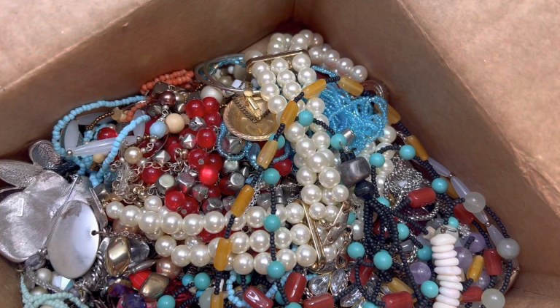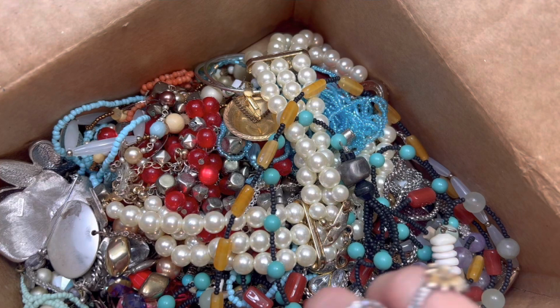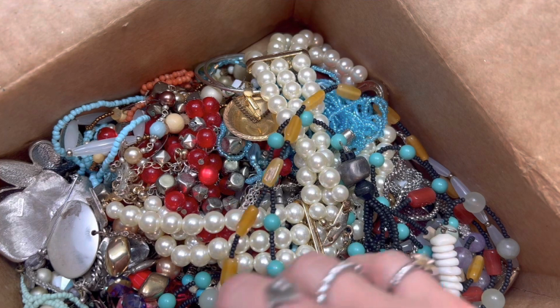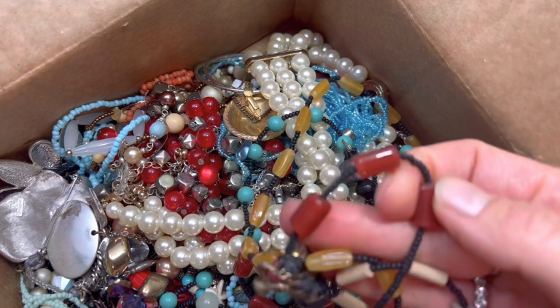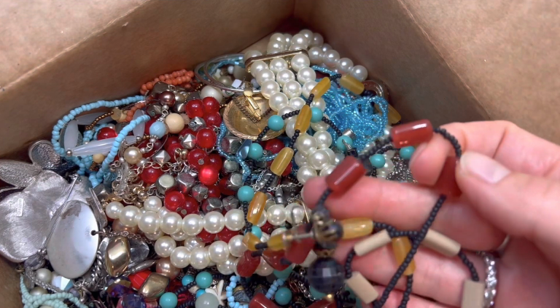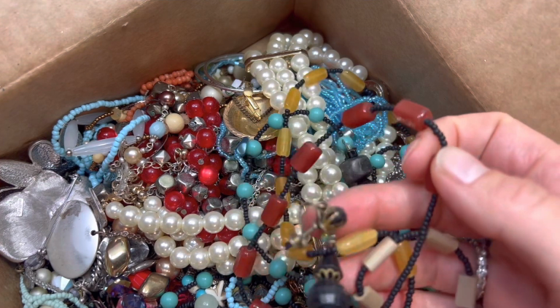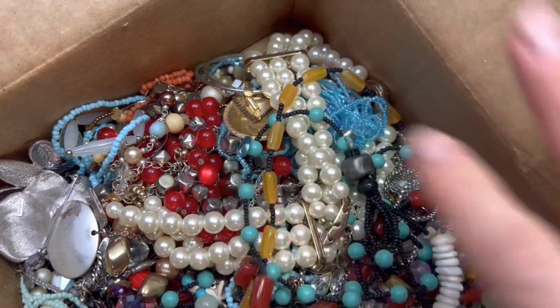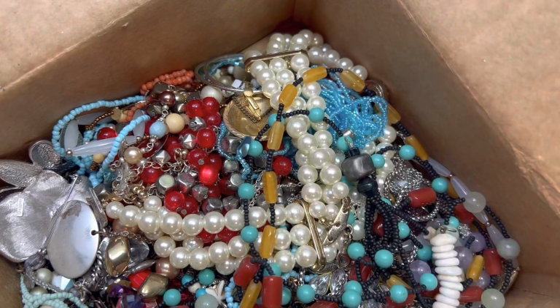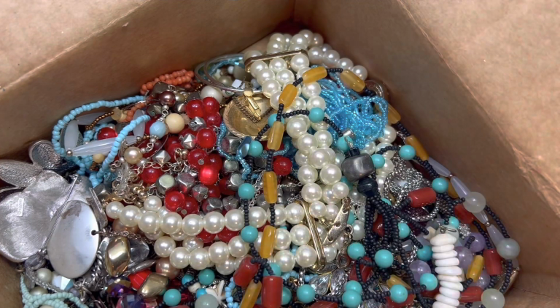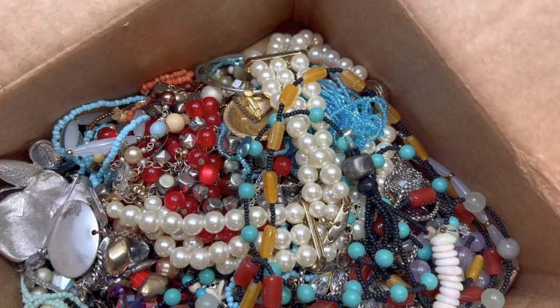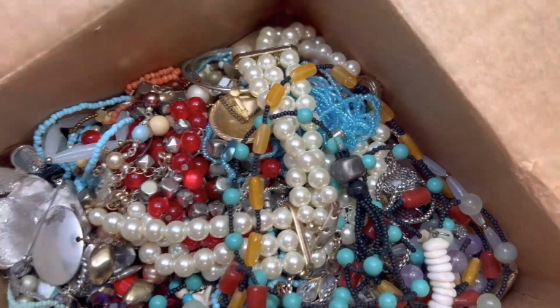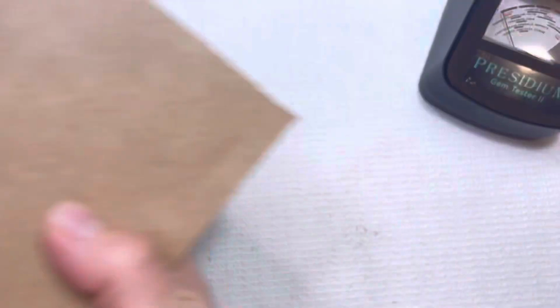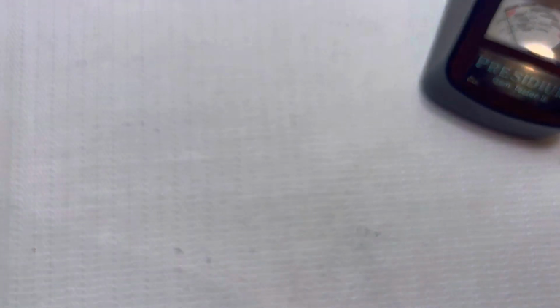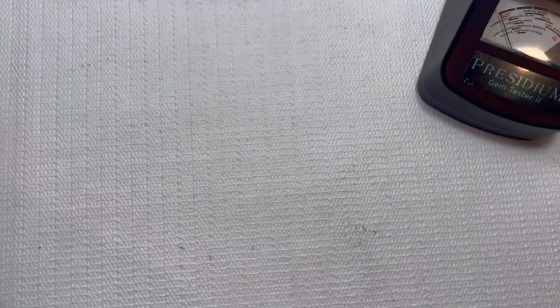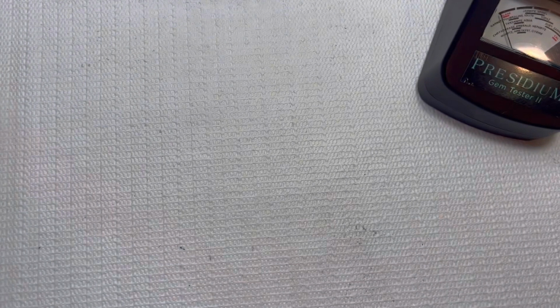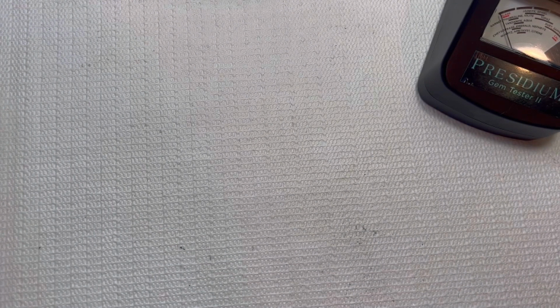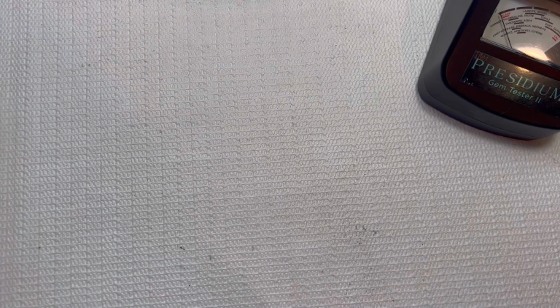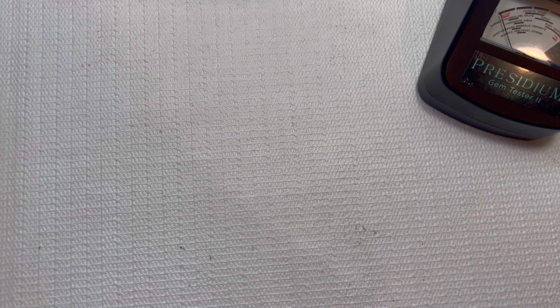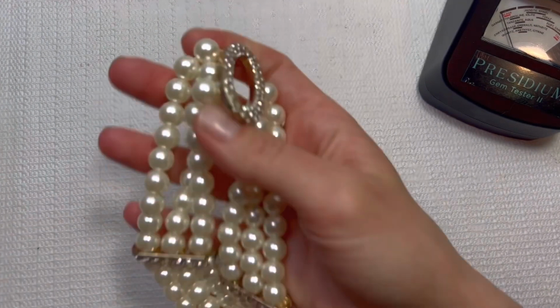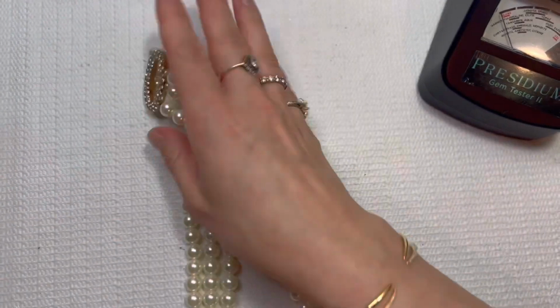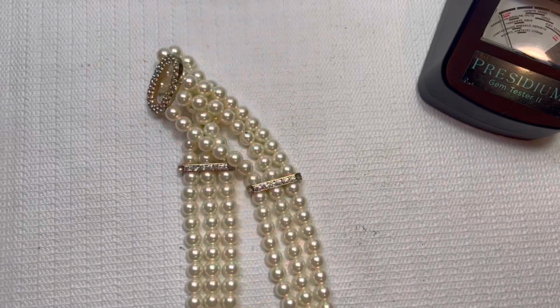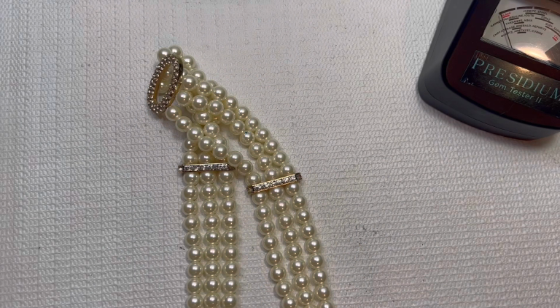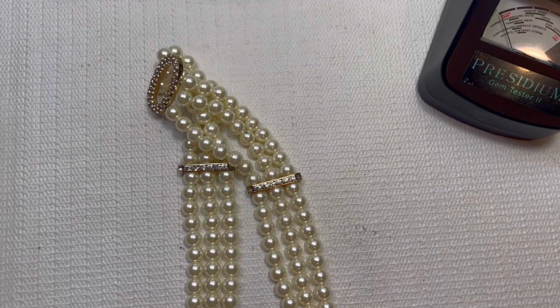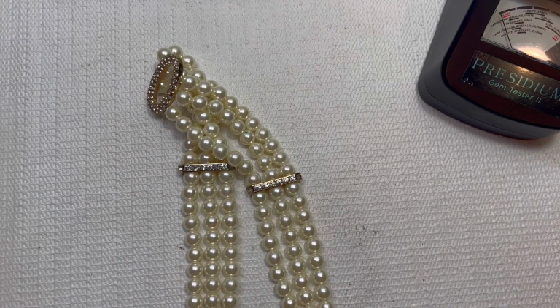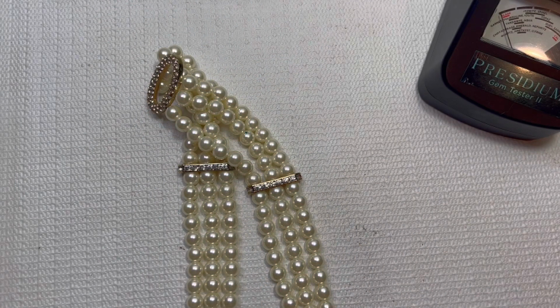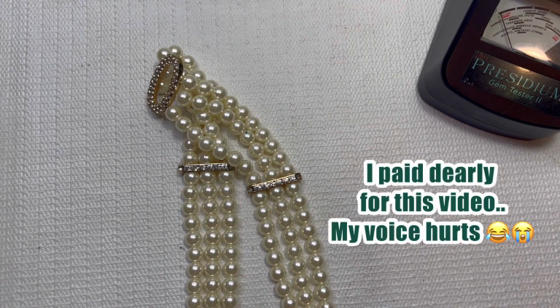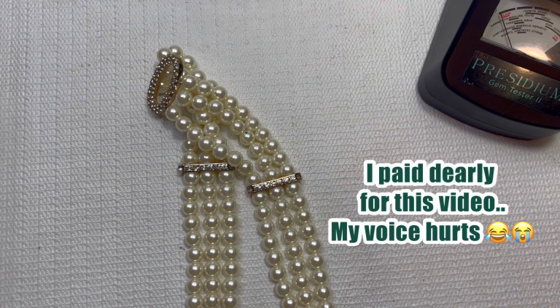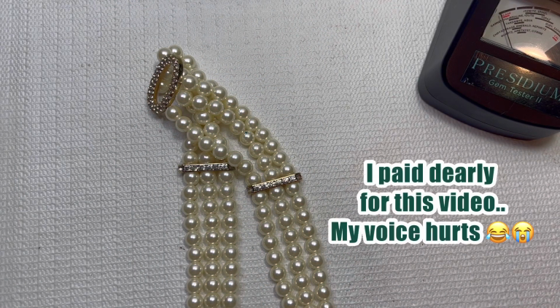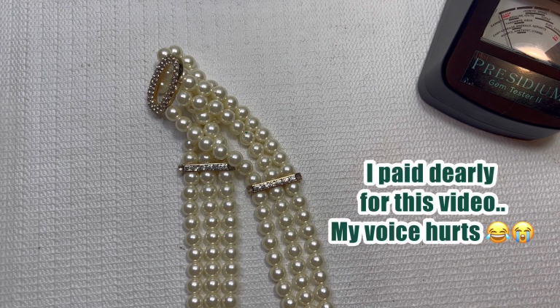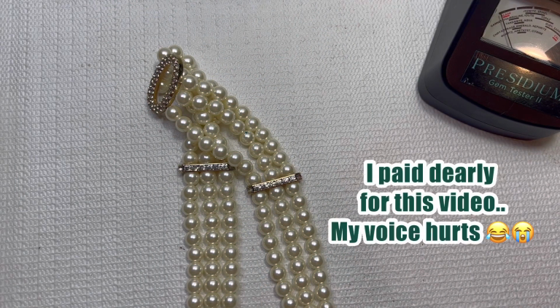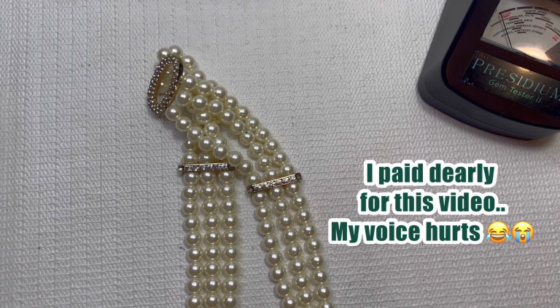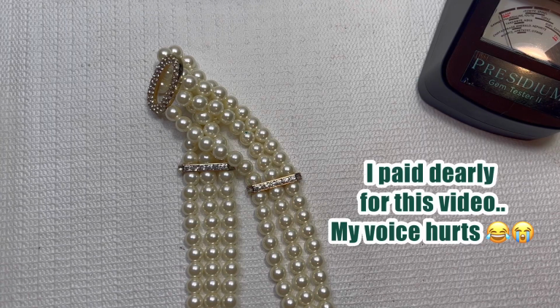Some awesome costume pieces. I'm liking all the color in here this week. We'll go ahead and dig in. And if you guys notice, my voice is a little bit raspy. I did lose my voice this week so we're just going to go with the flow.